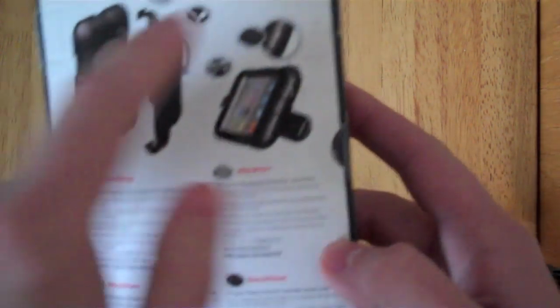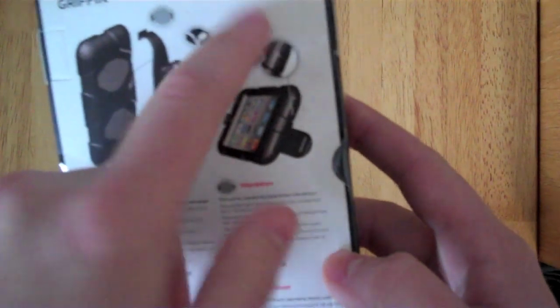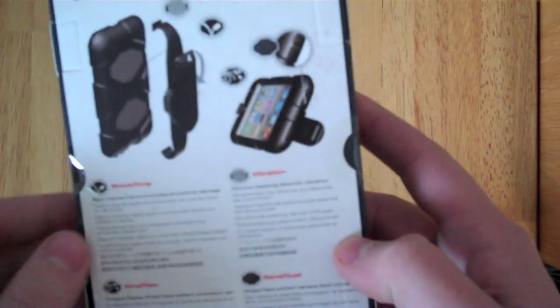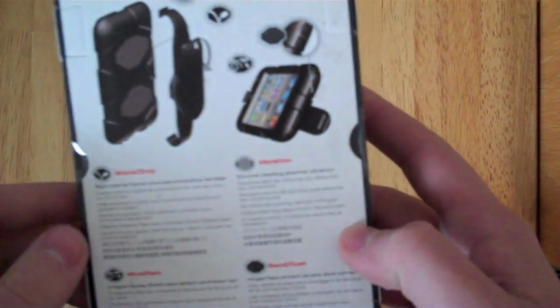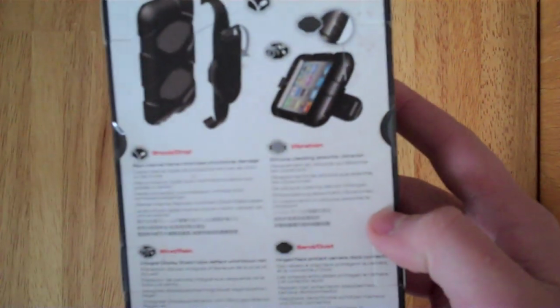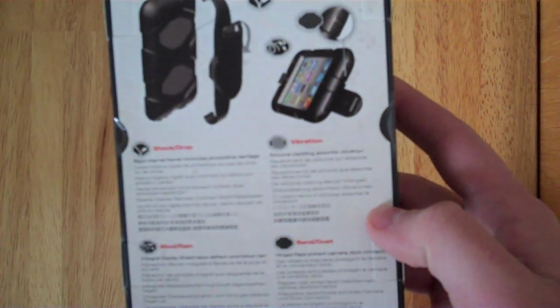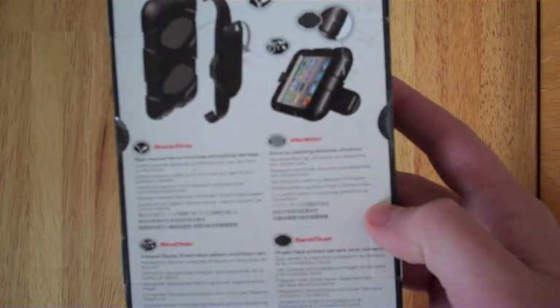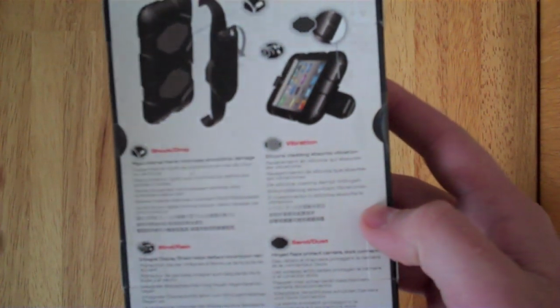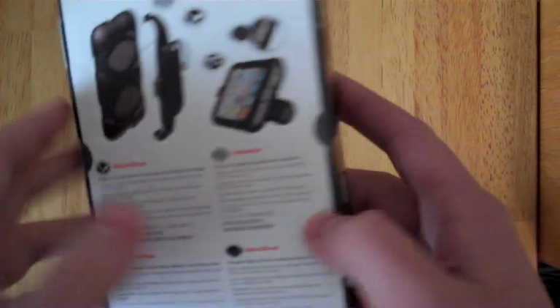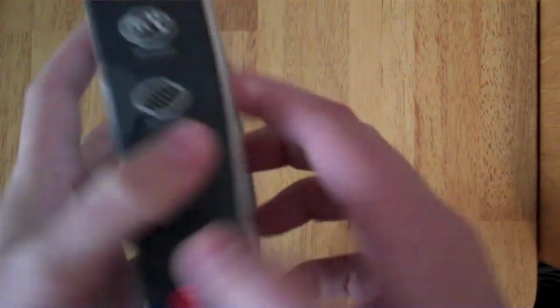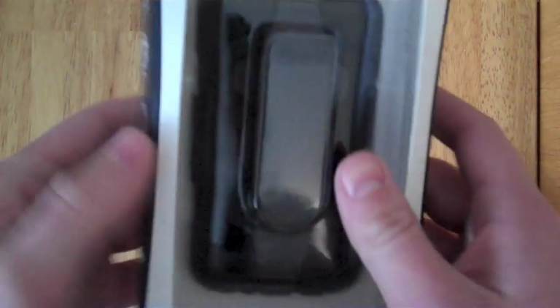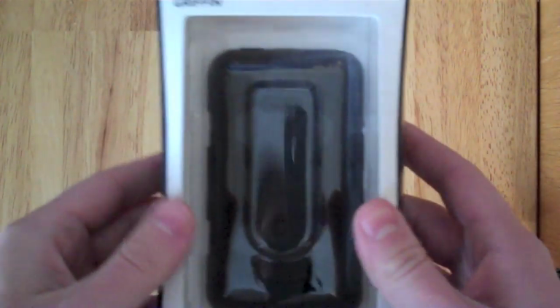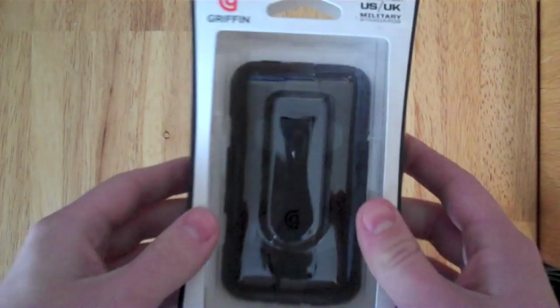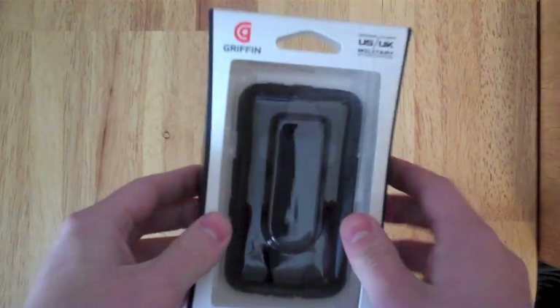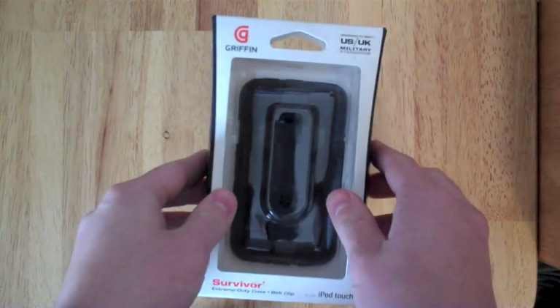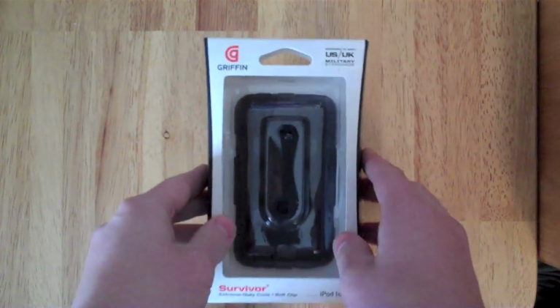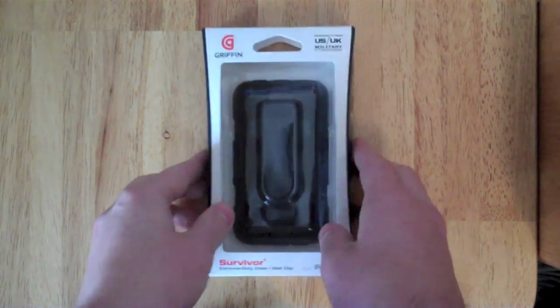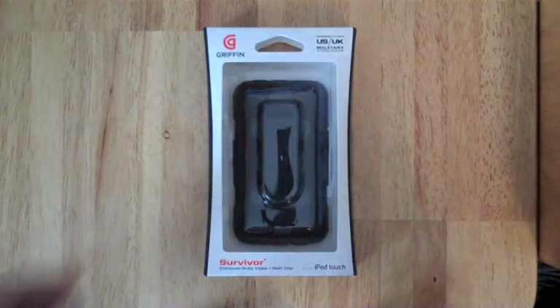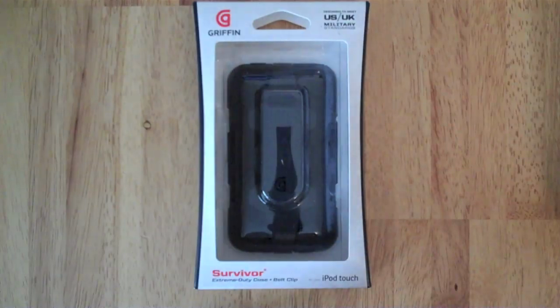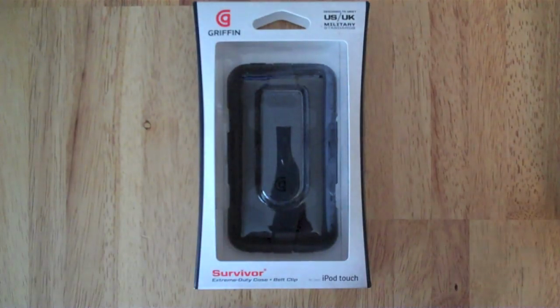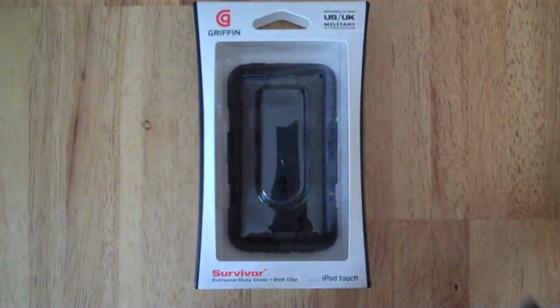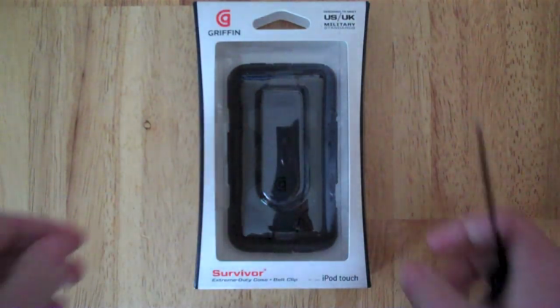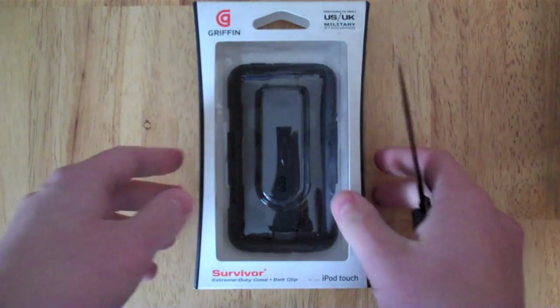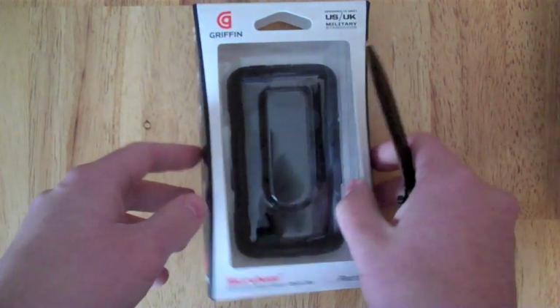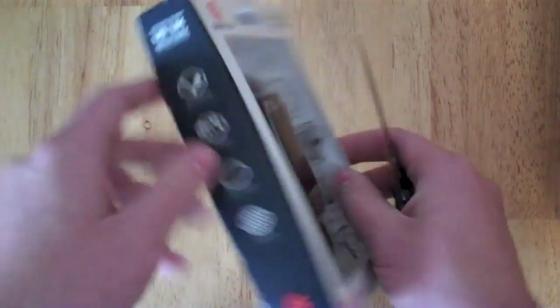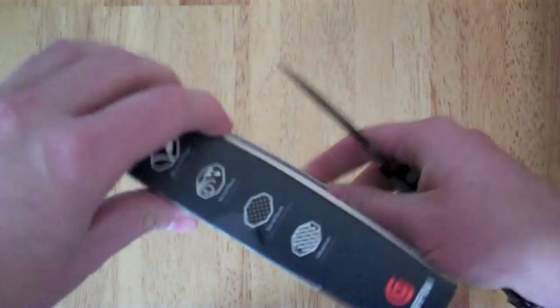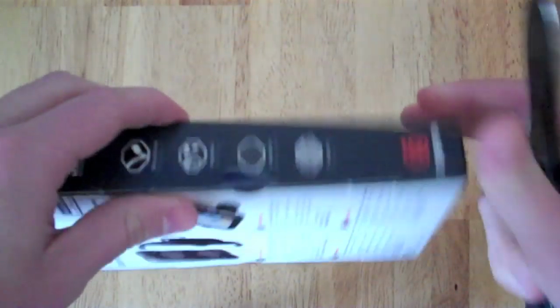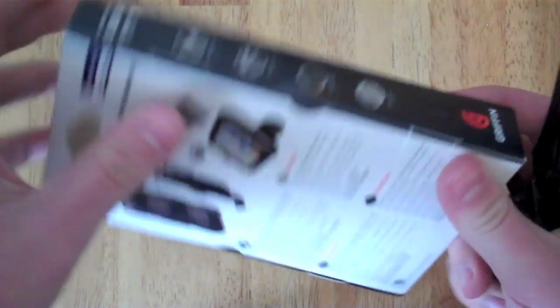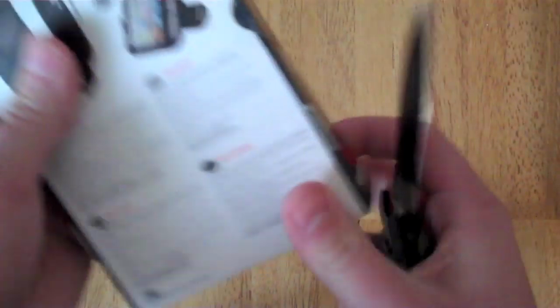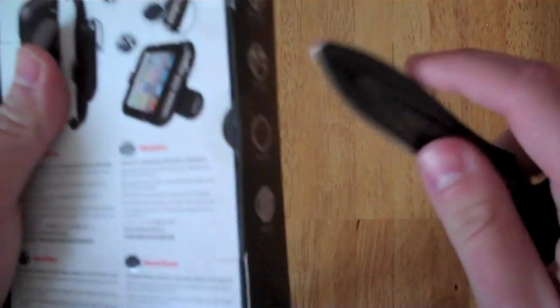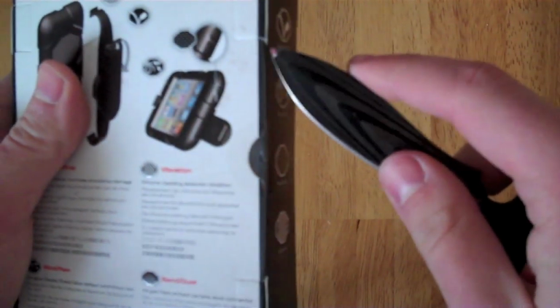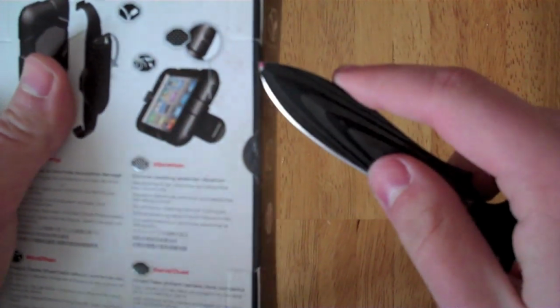It's compatible with the fourth generation. We'll see if it's compatible with the second generation. So stay tuned to the end of the video and you can see that. Let's open this up and then I'll tell you if it fits on the second generation, and we'll give this thing away.